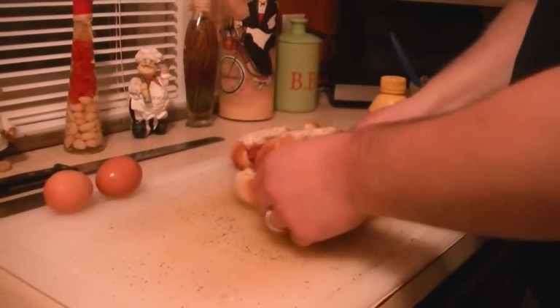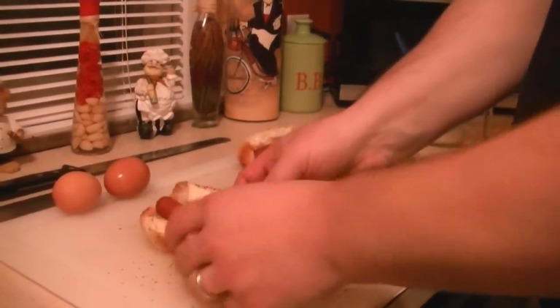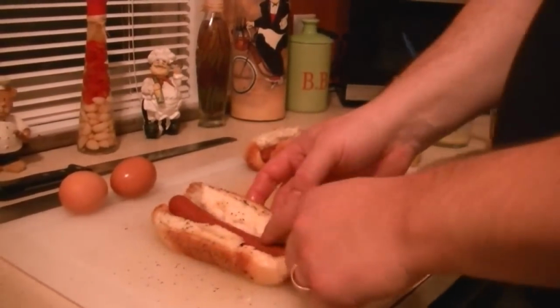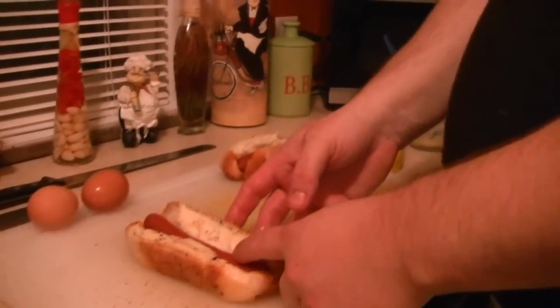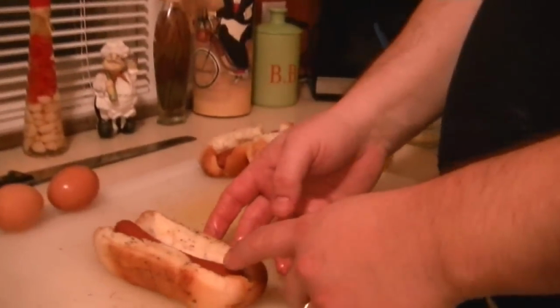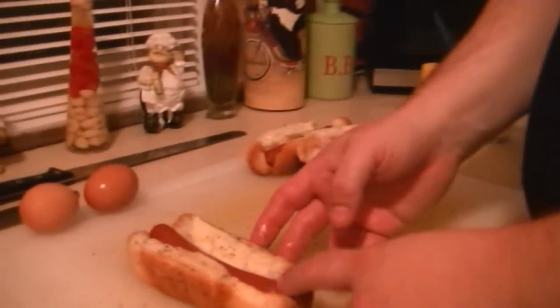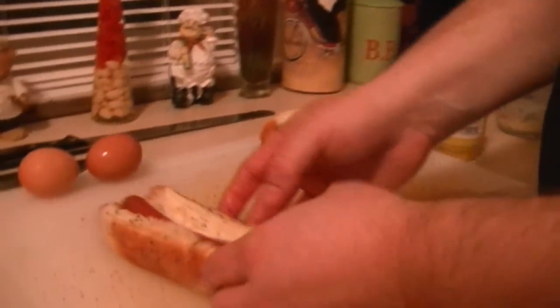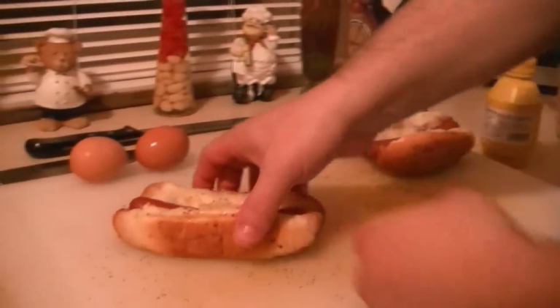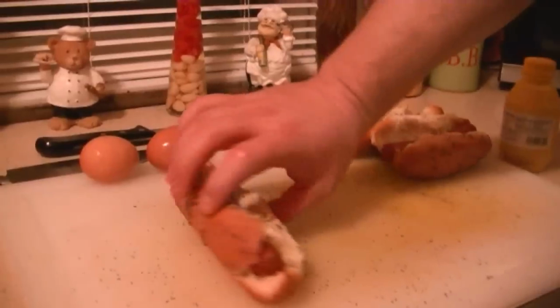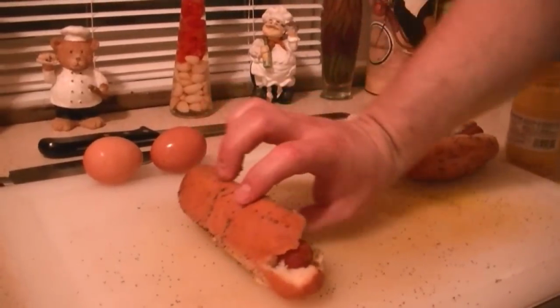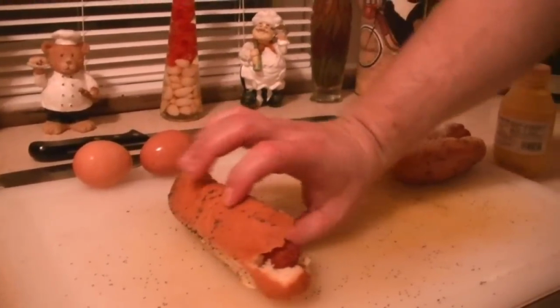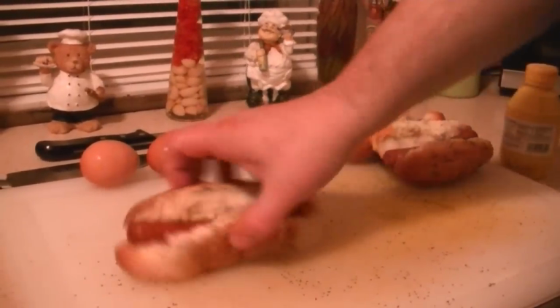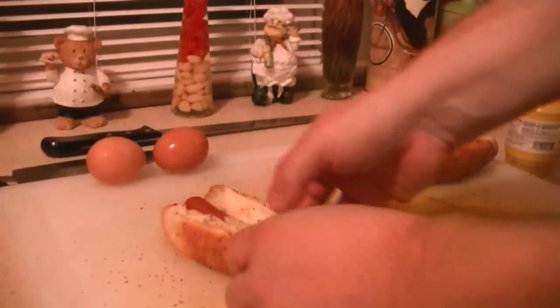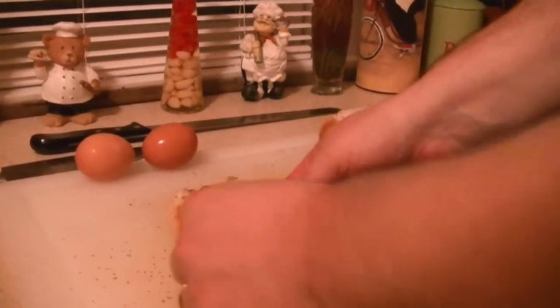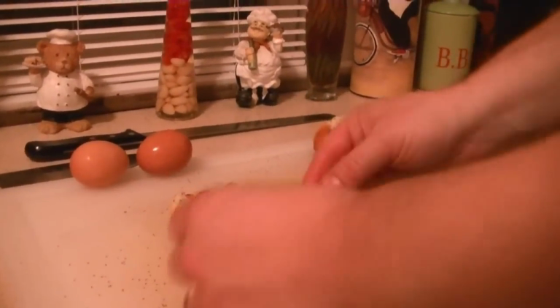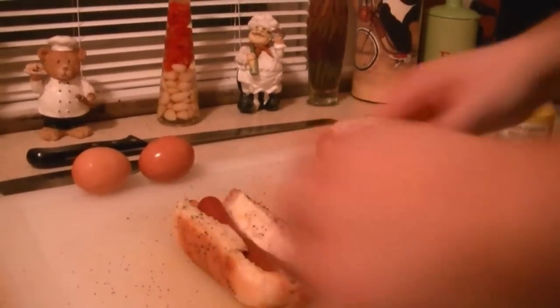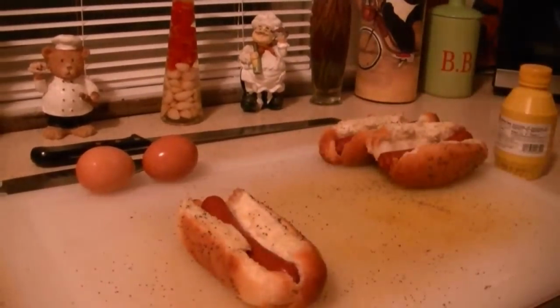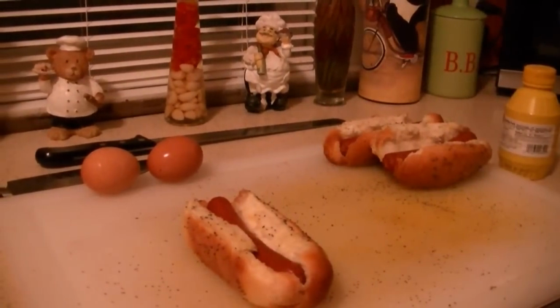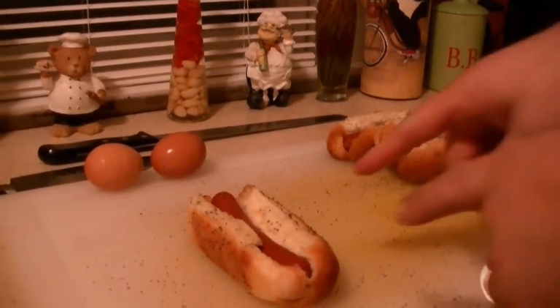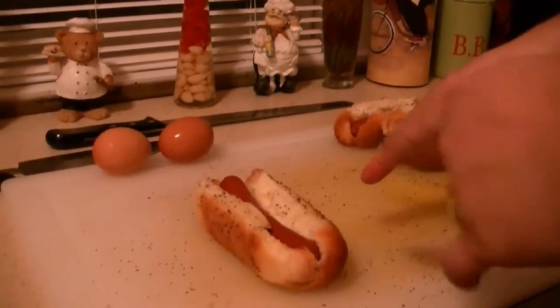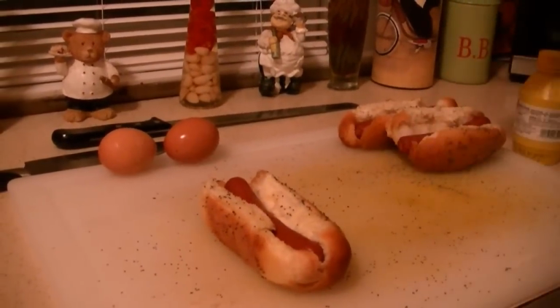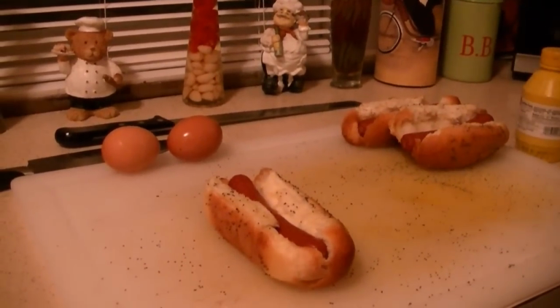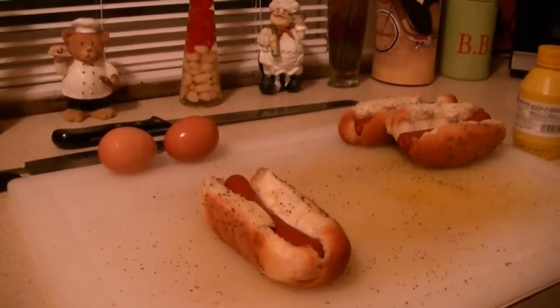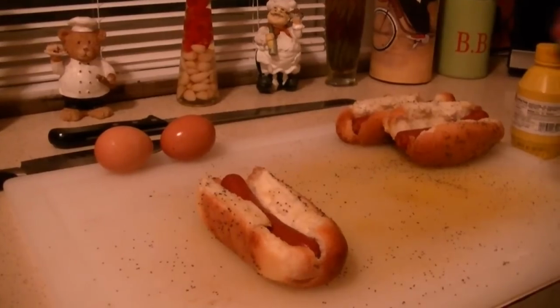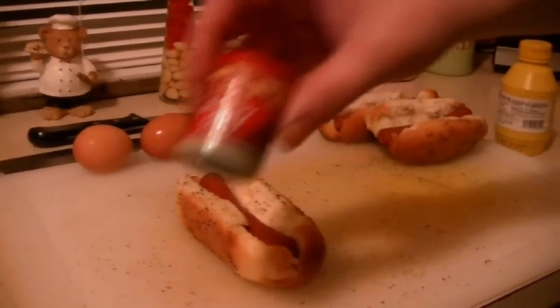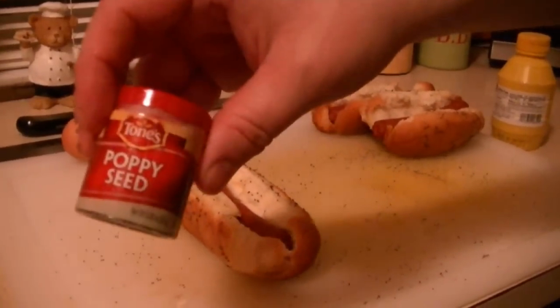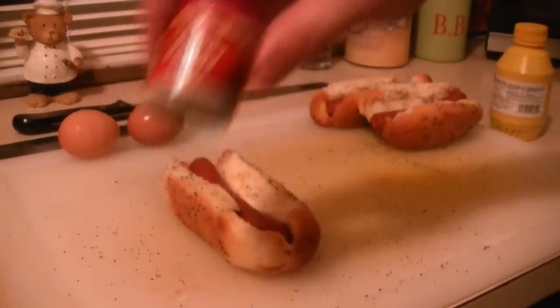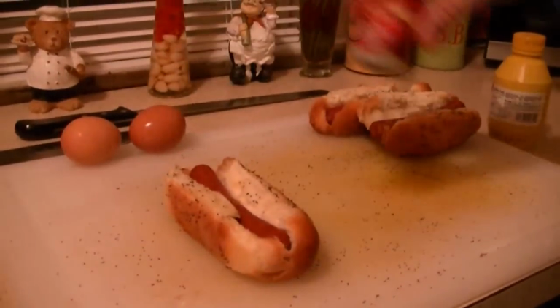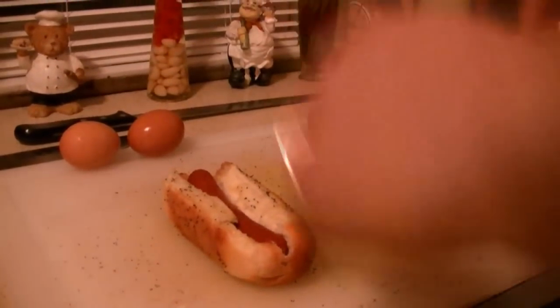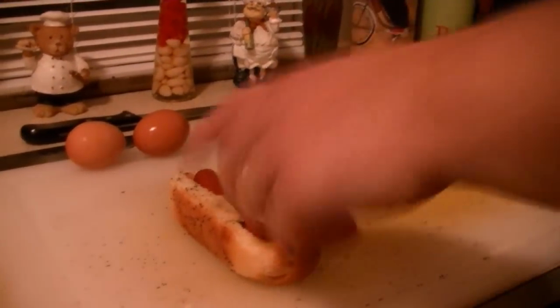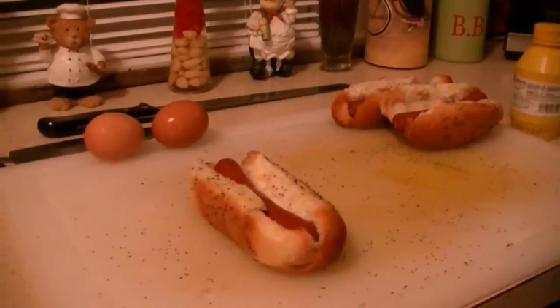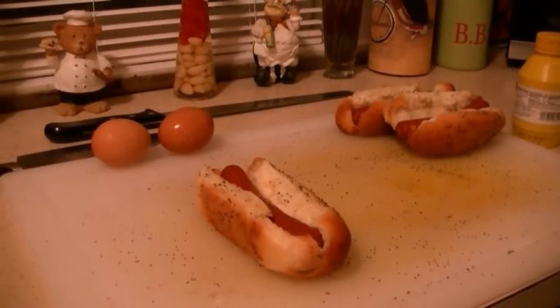So I got an all beef dog that's been steamed. Poppy seed bun, as you can see. If you can't find a poppy seed bun, I steam my buns, buy a little thing of poppy seeds, butter it up and then put them on there.